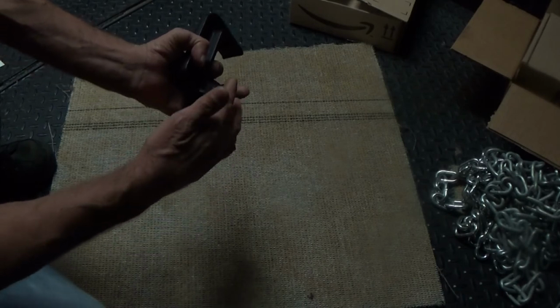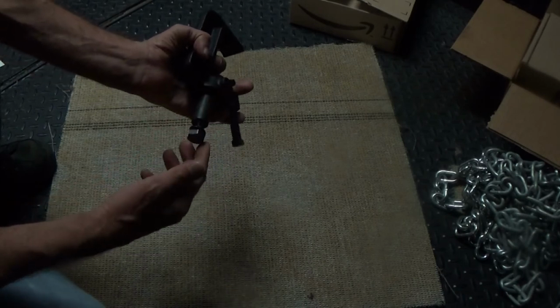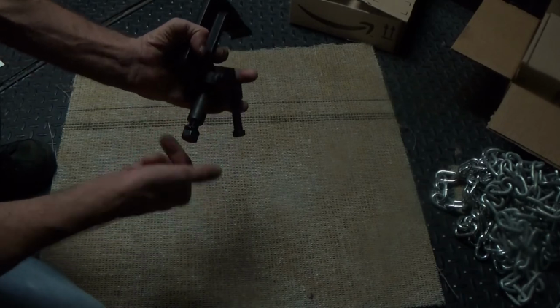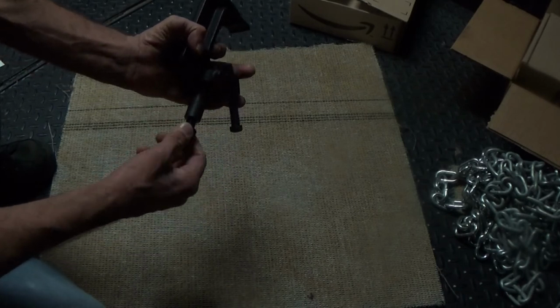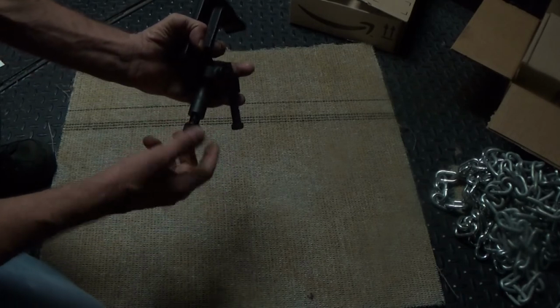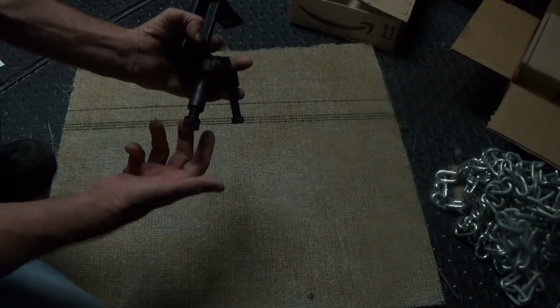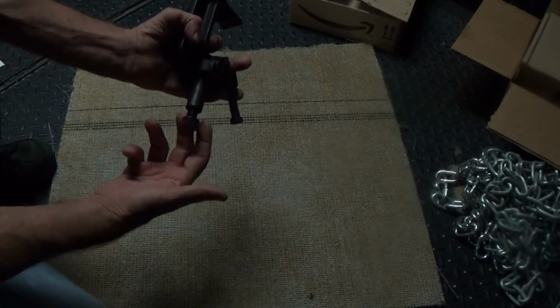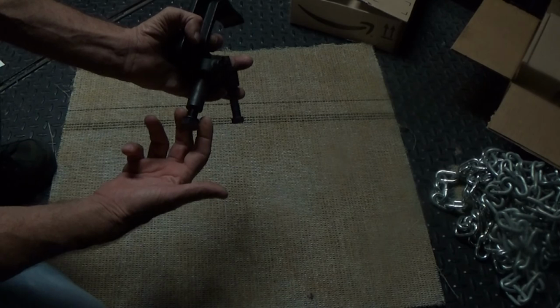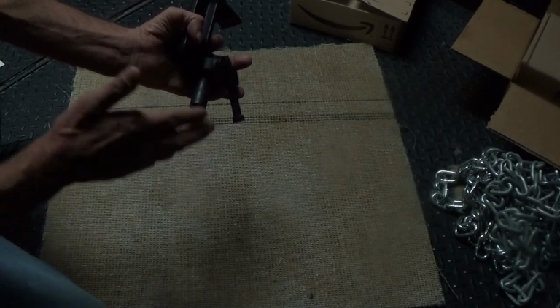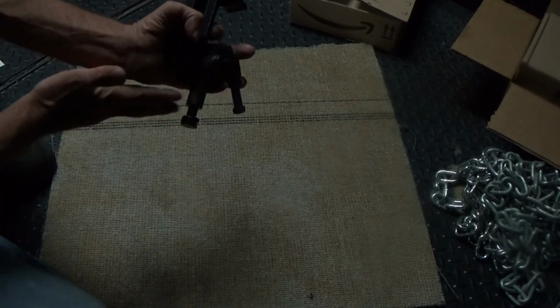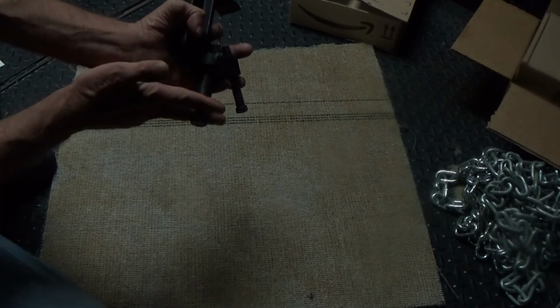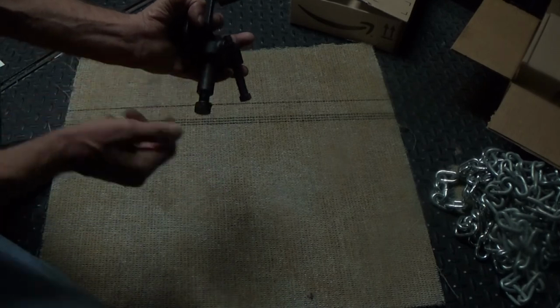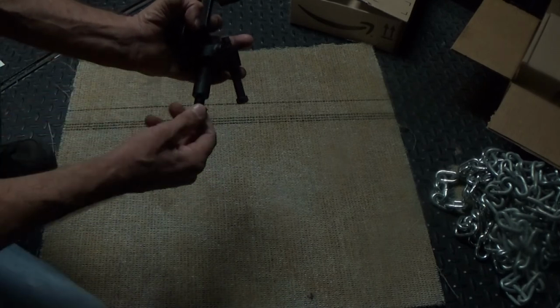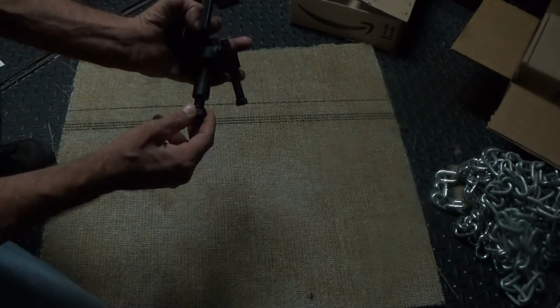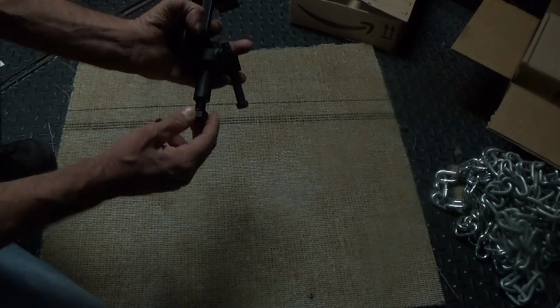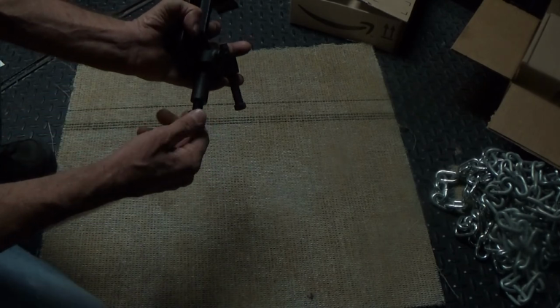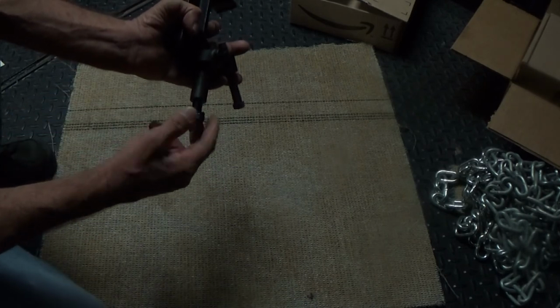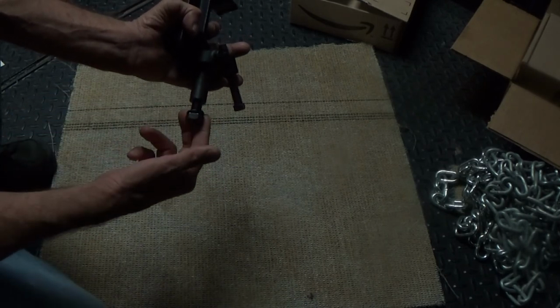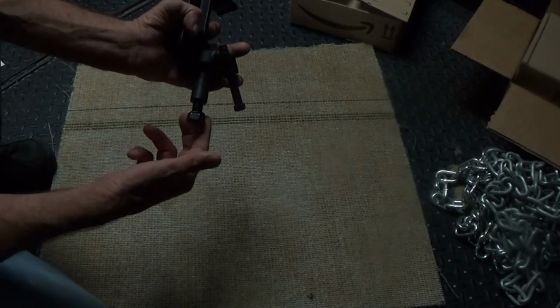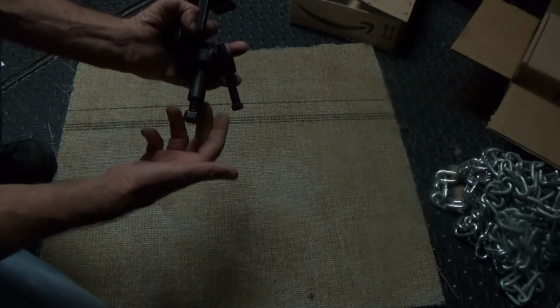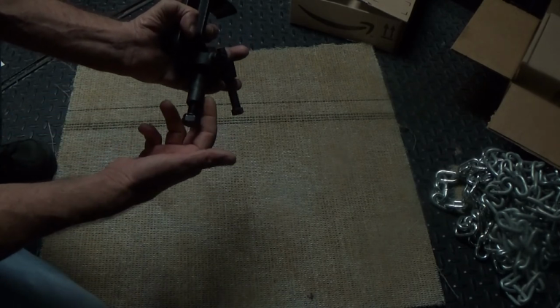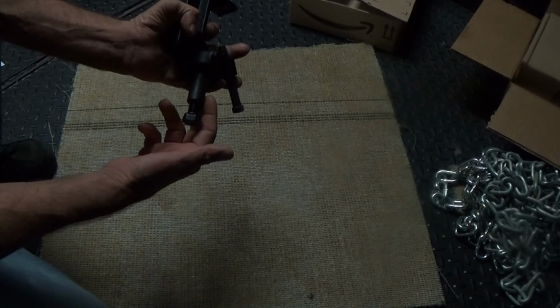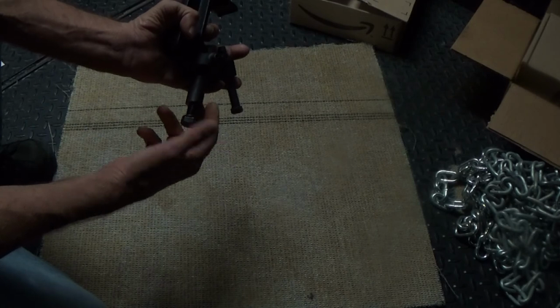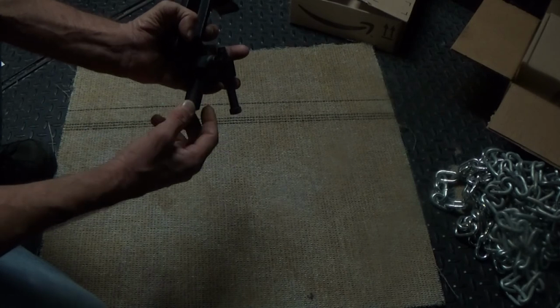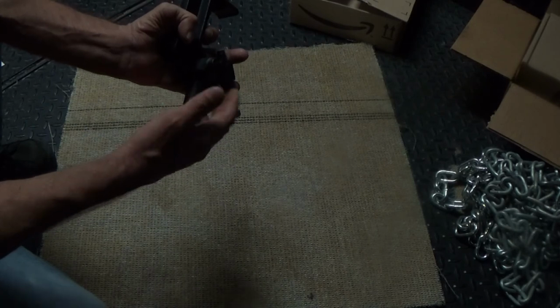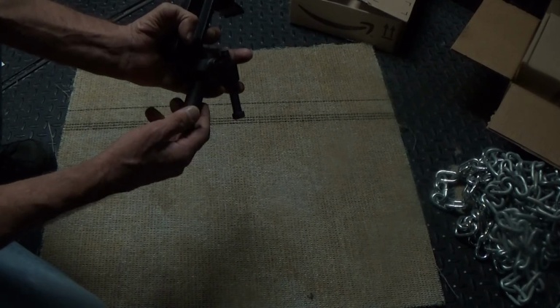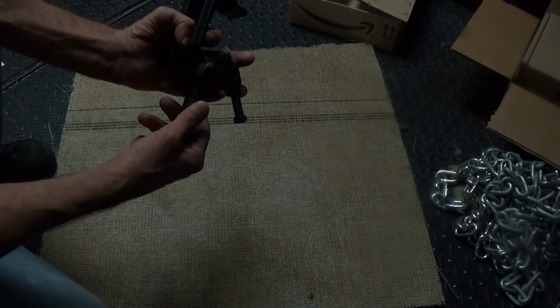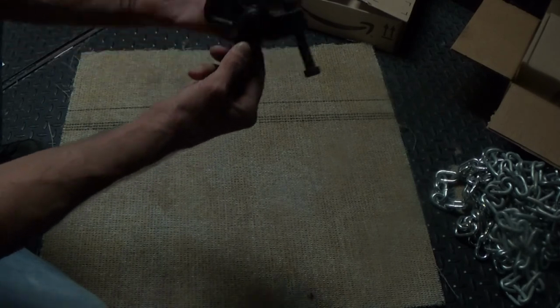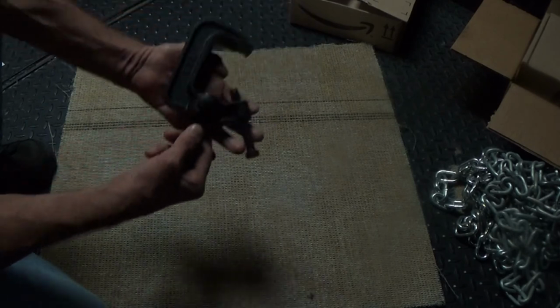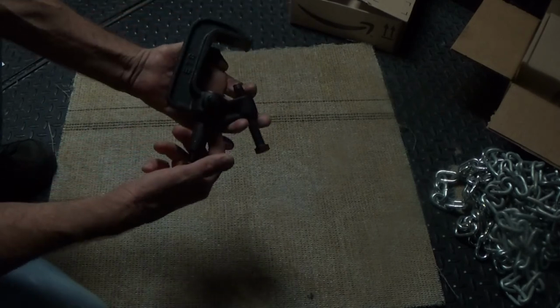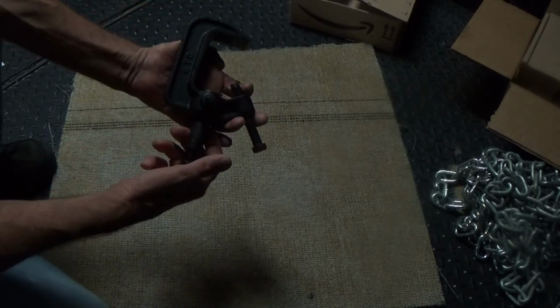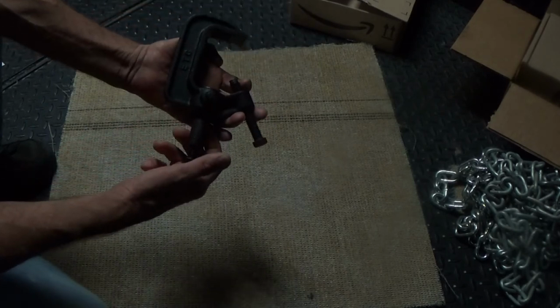The last part of the C clamp is the yoke bolt. This is the bolt that actually attaches the lighting fixture to the C clamp and thereby holds it all up. That's the parts of a C clamp. Thanks so much.